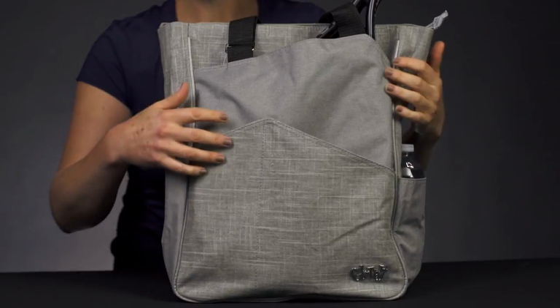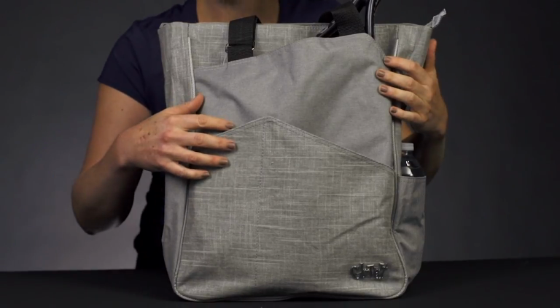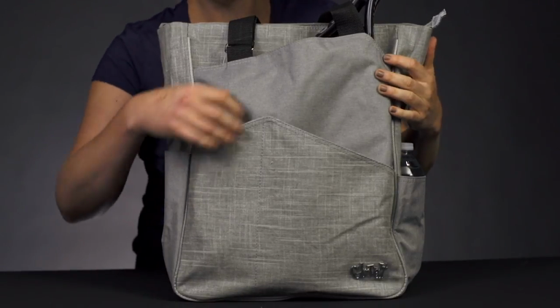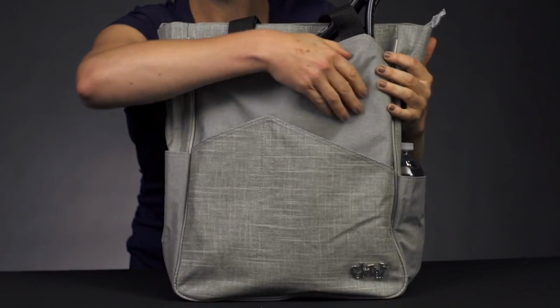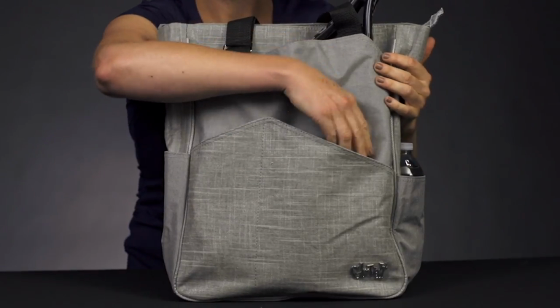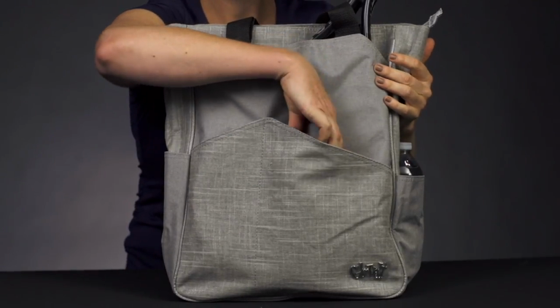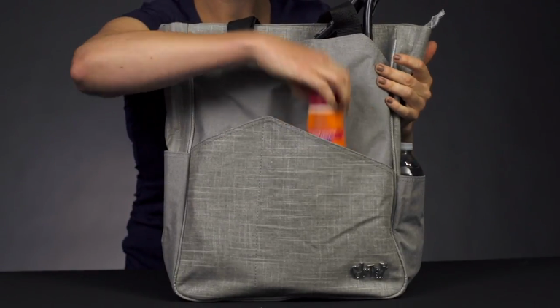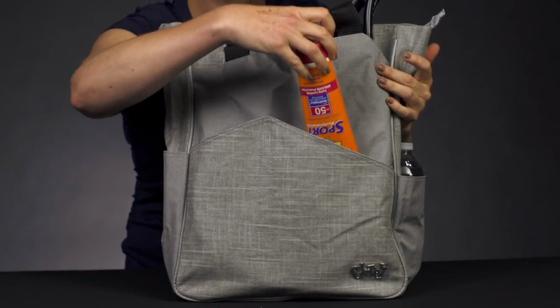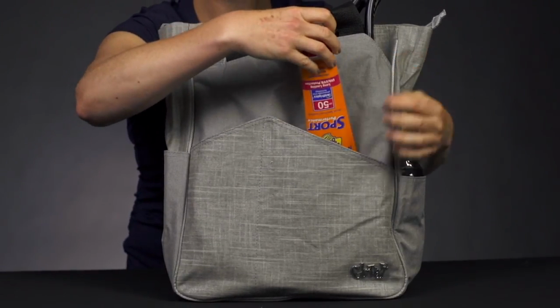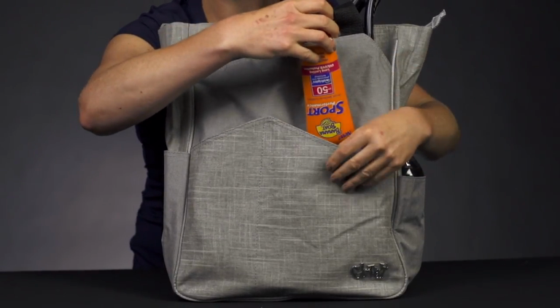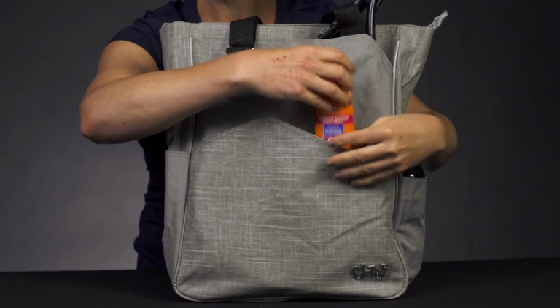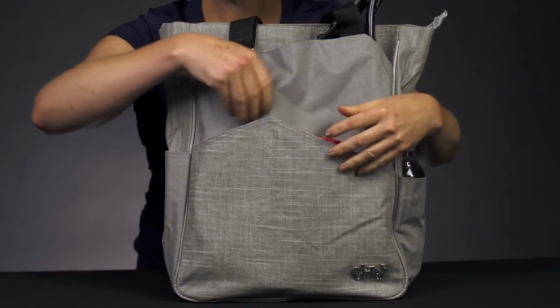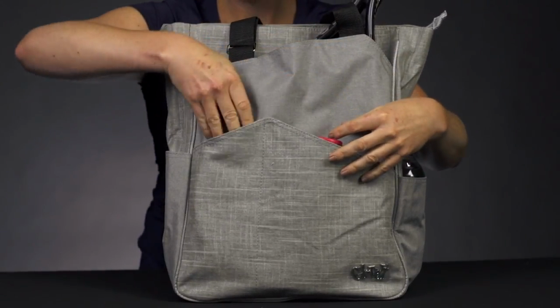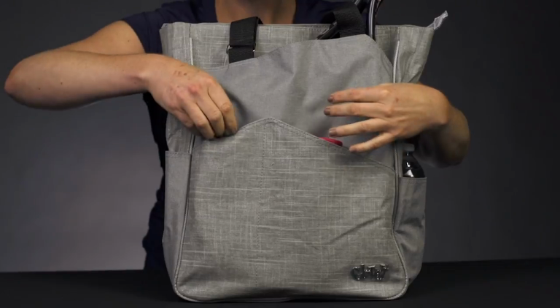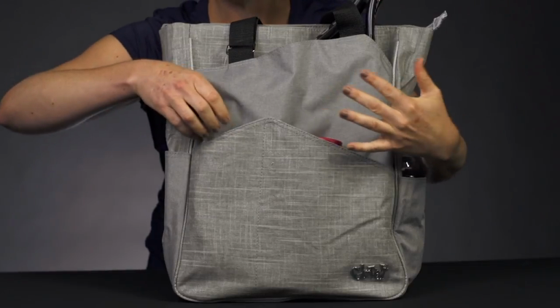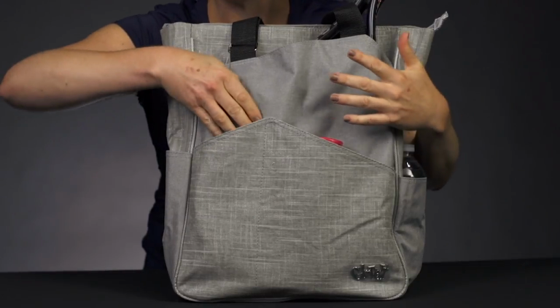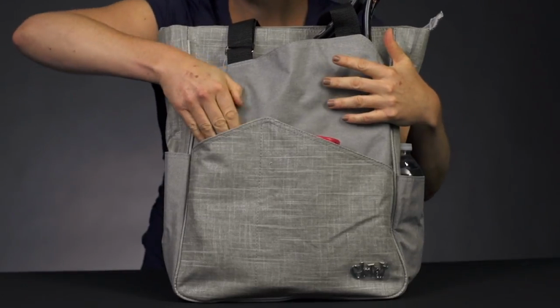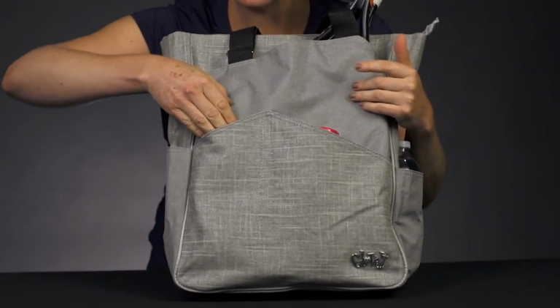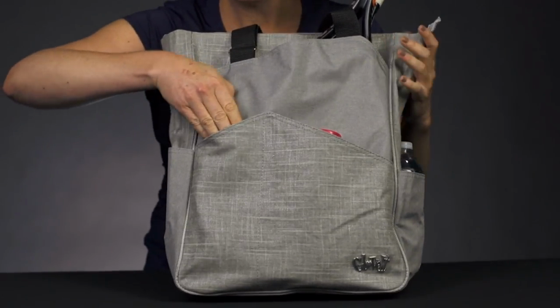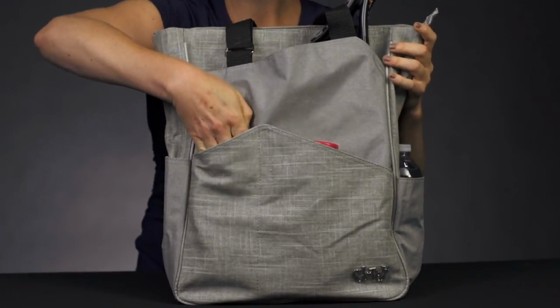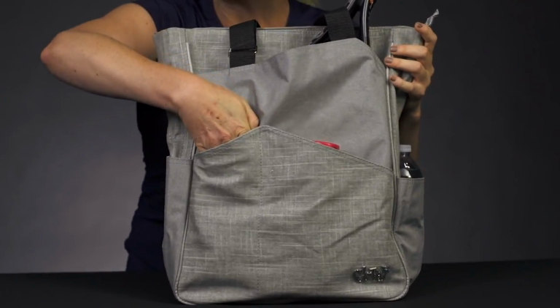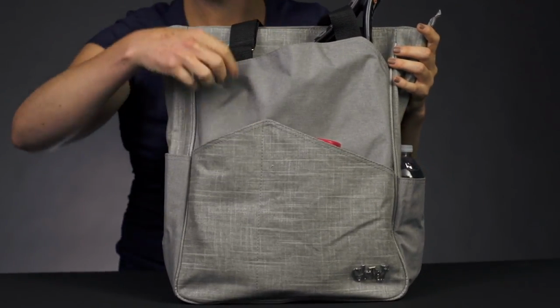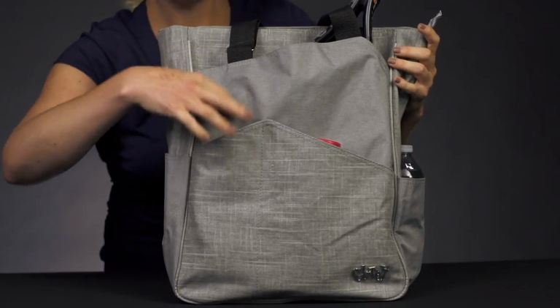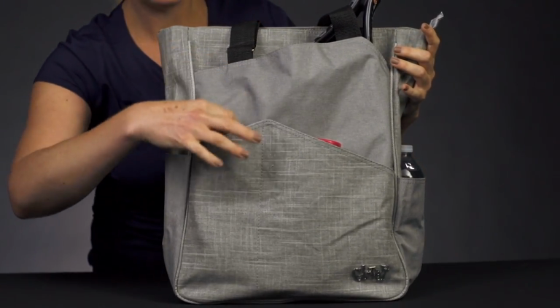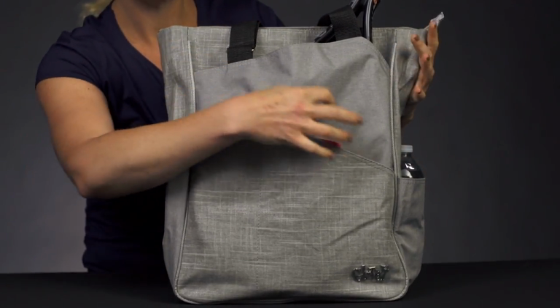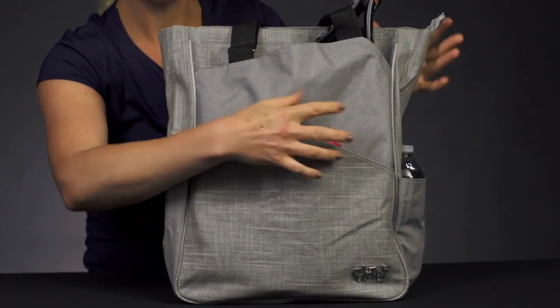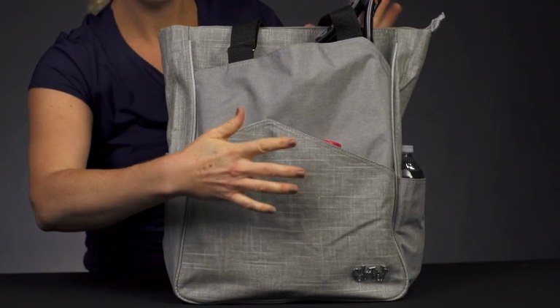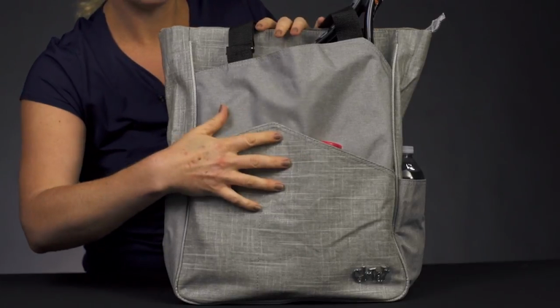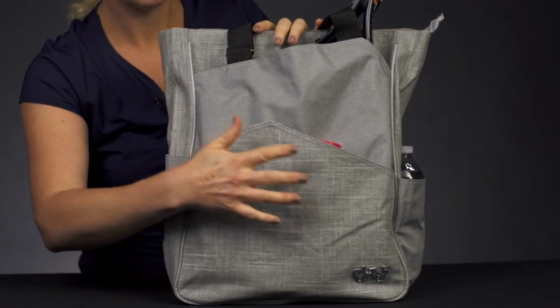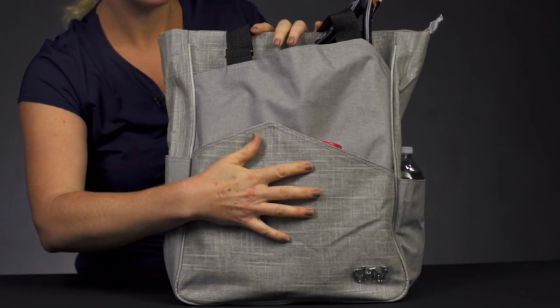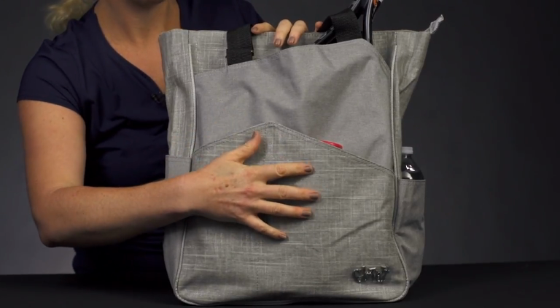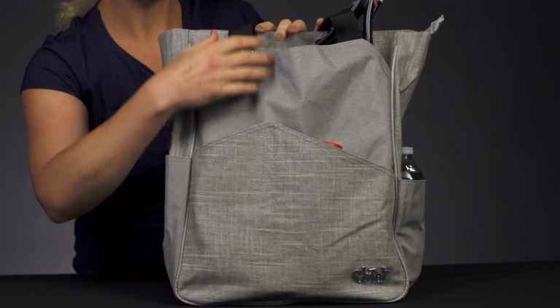If we take a look at the pockets in the front, we do have two small pockets, perfect for your smaller items. As you can see, I threw my sunscreen in there — also sunglasses, pens, keys, dampeners, grip tape. All that will fit perfectly right in there.